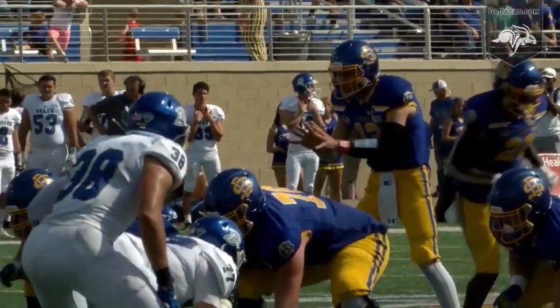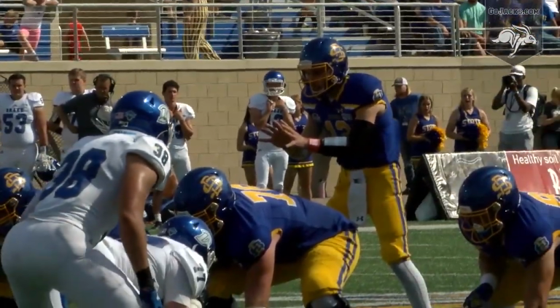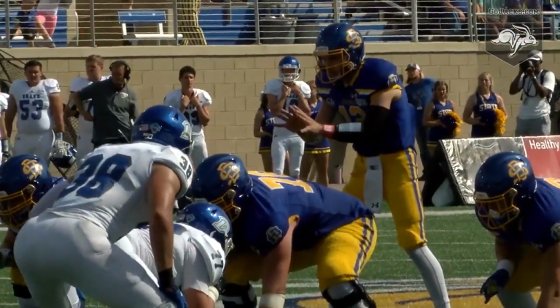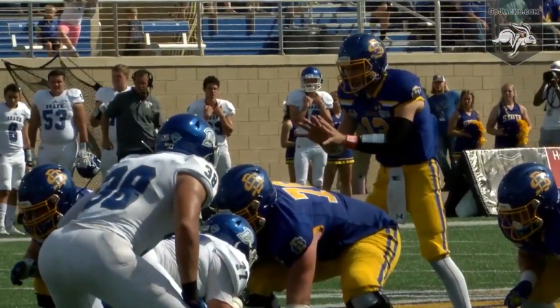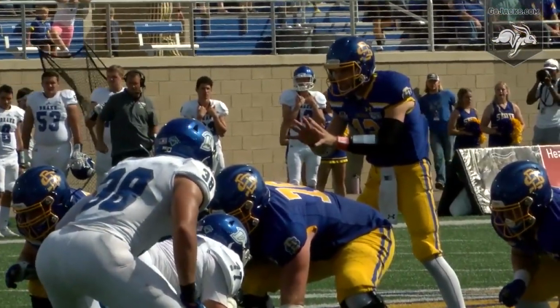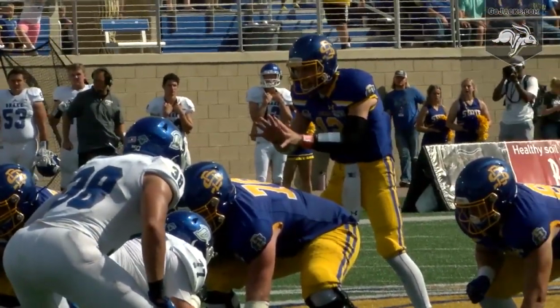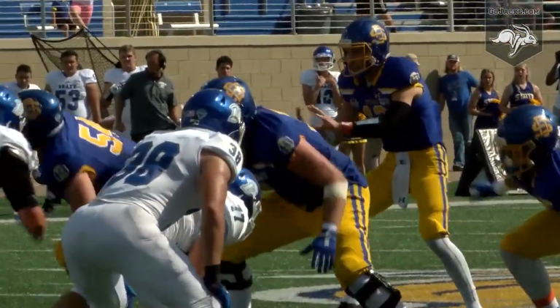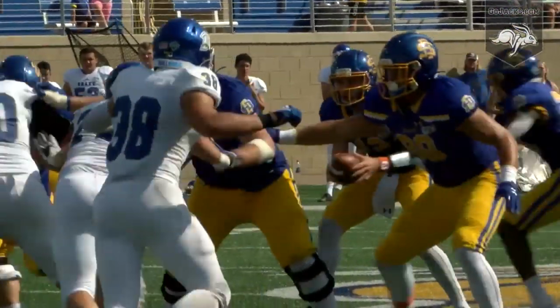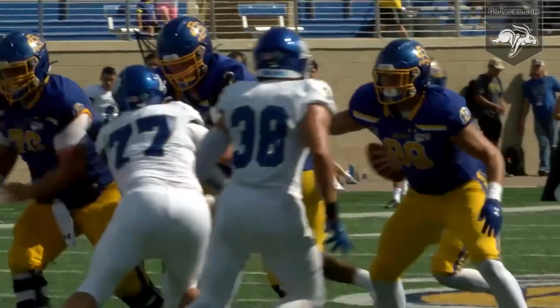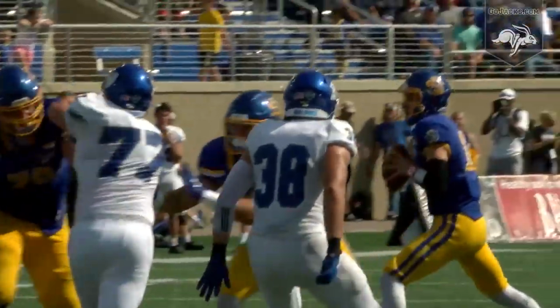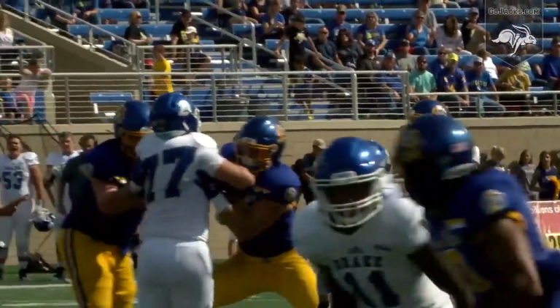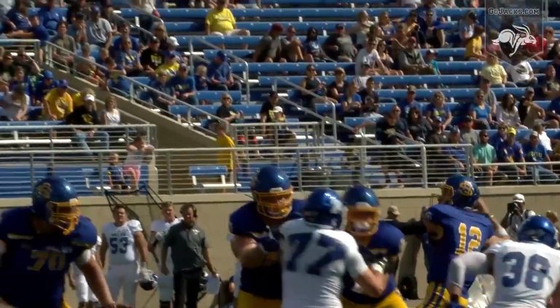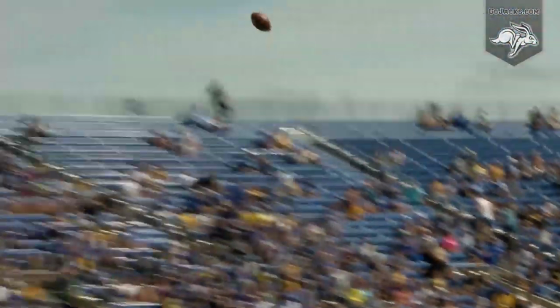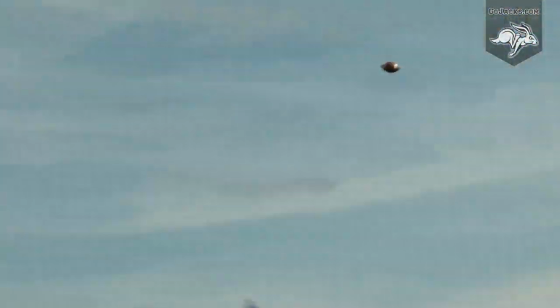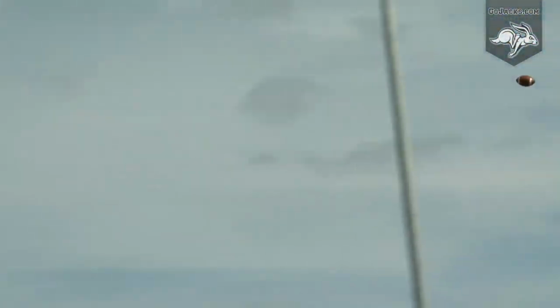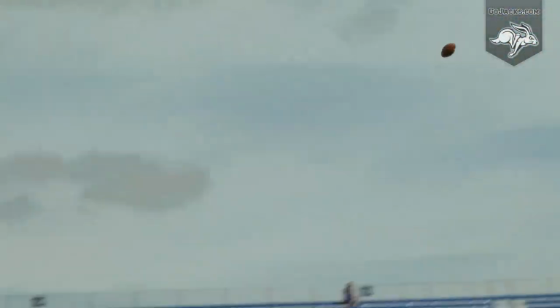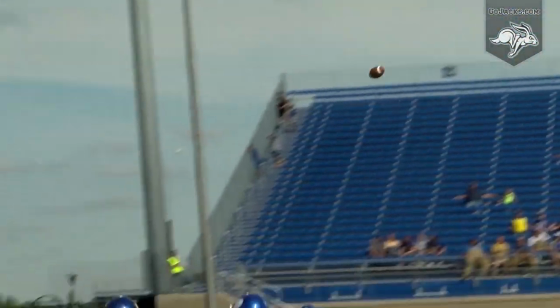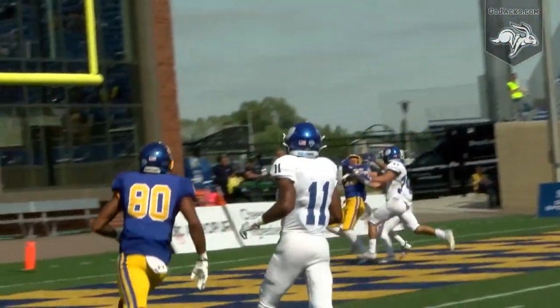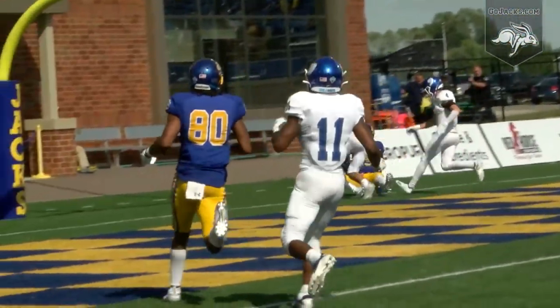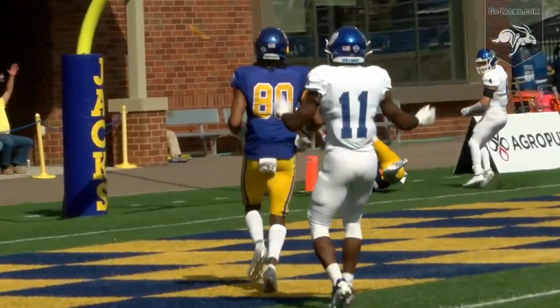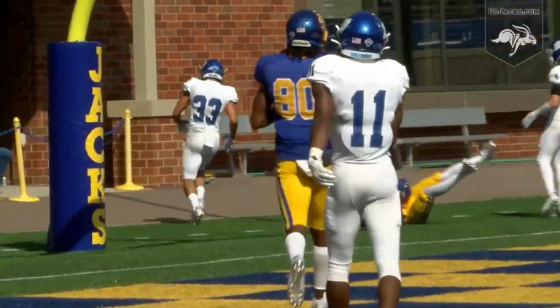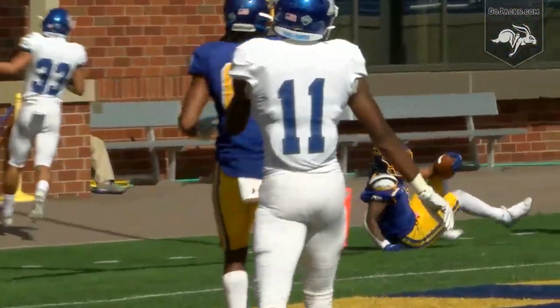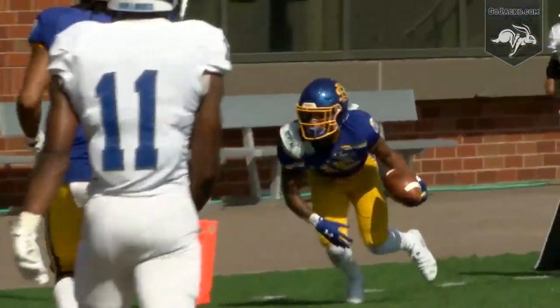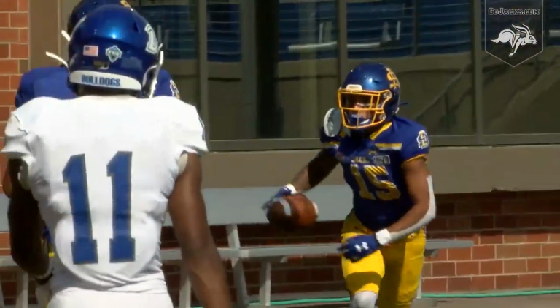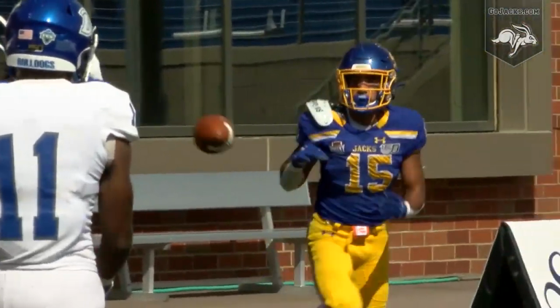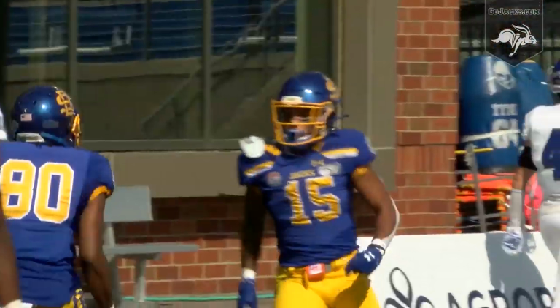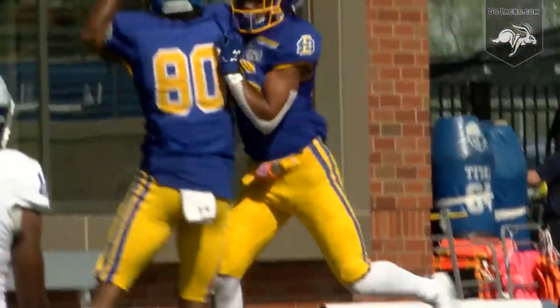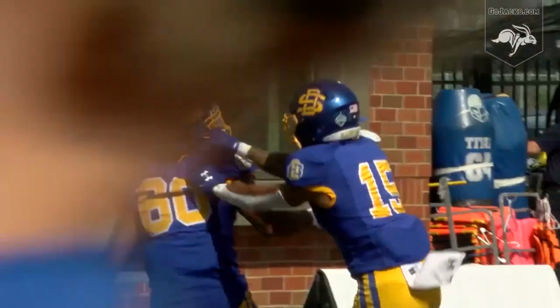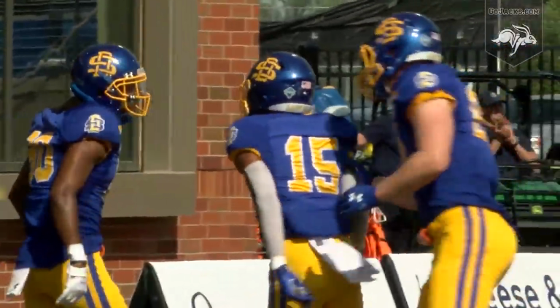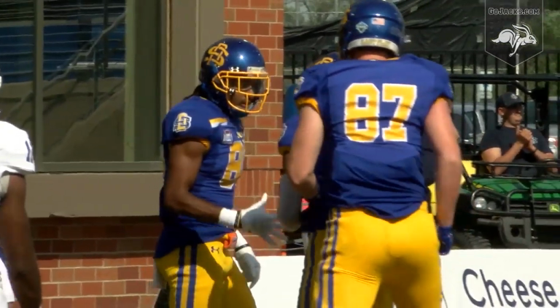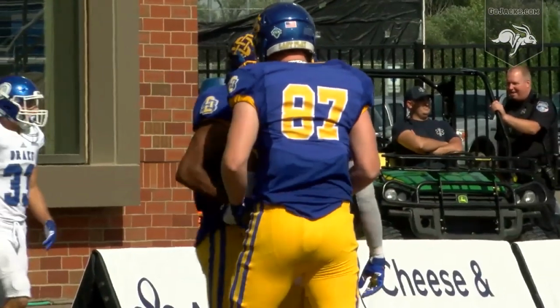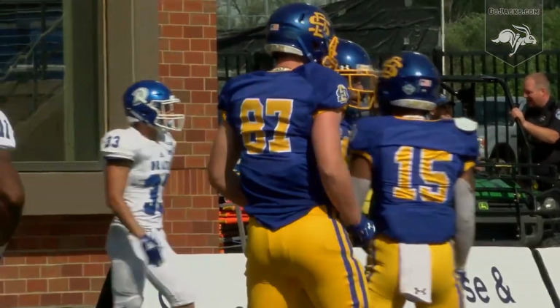At the Drake 36, Nelson in the shotgun. Strong Jr. to his left, it's first and 10. Play fake to Strong Jr., Nelson going for the home run ball down the right seam. Kay Johnson makes it in double coverage — you're kidding — touchdown Jackrabbits!